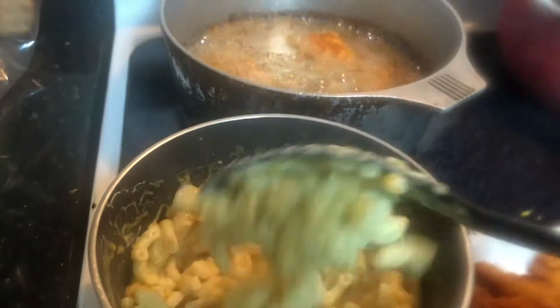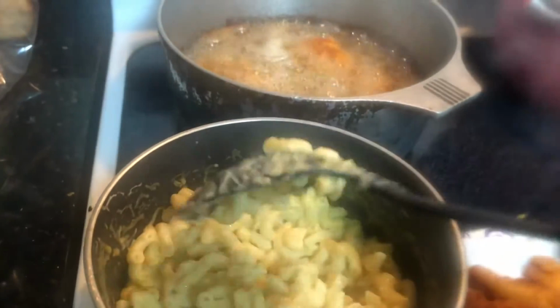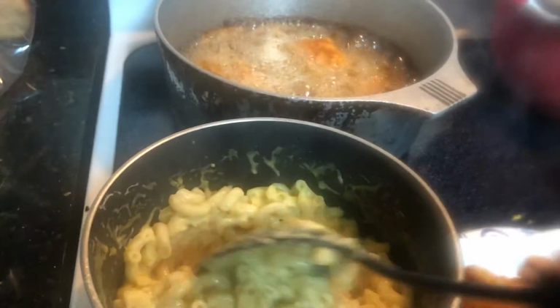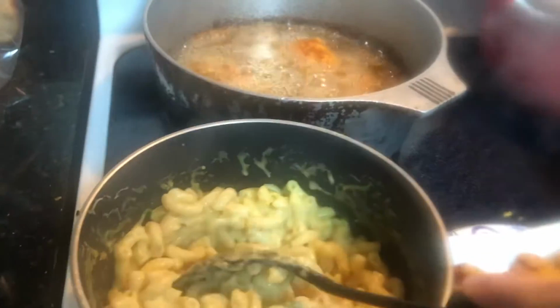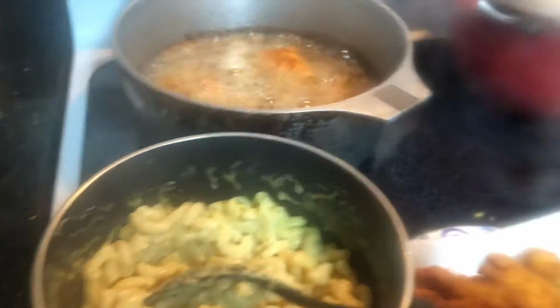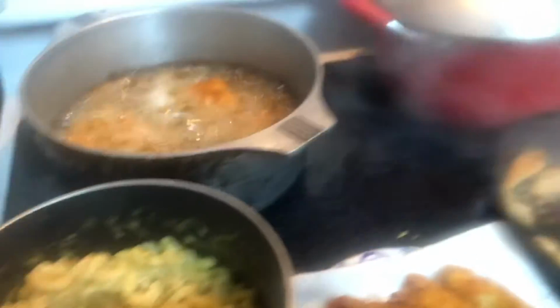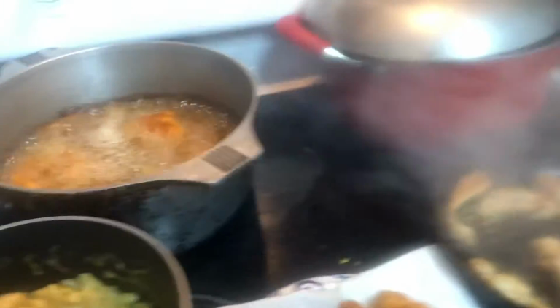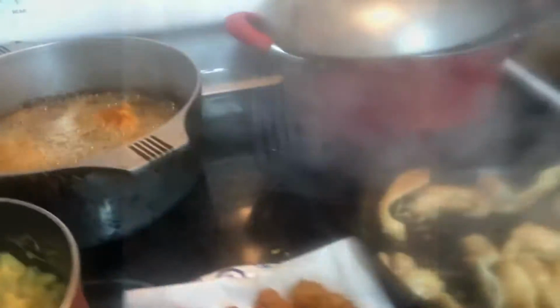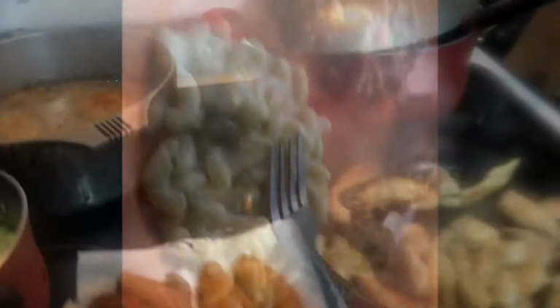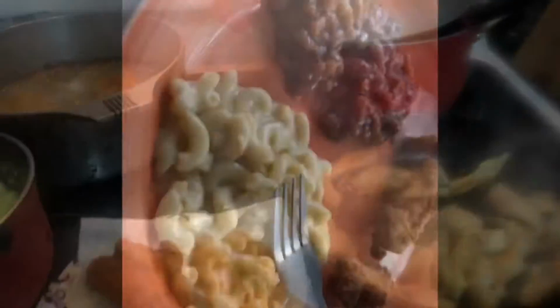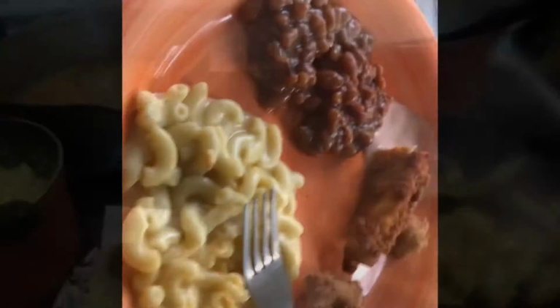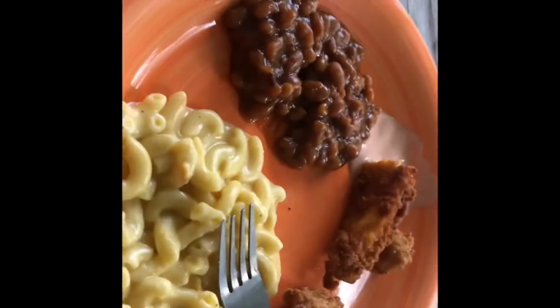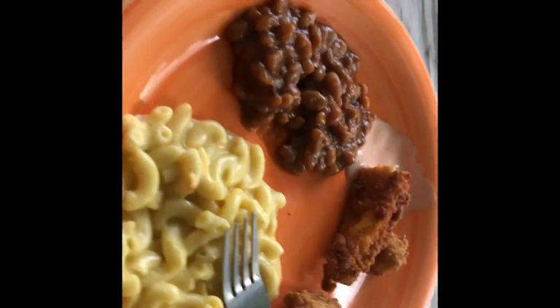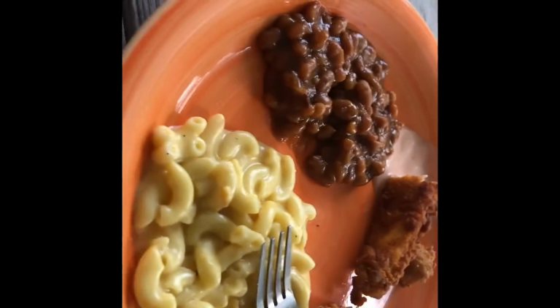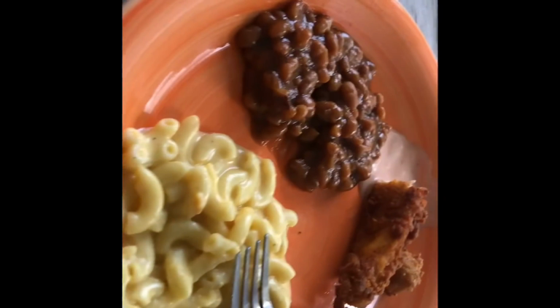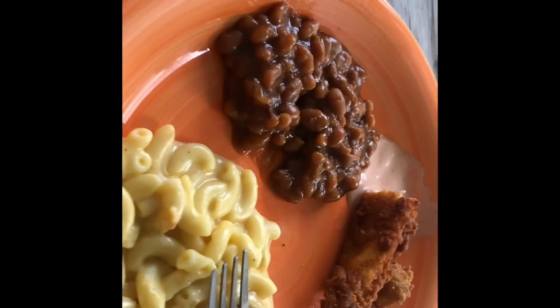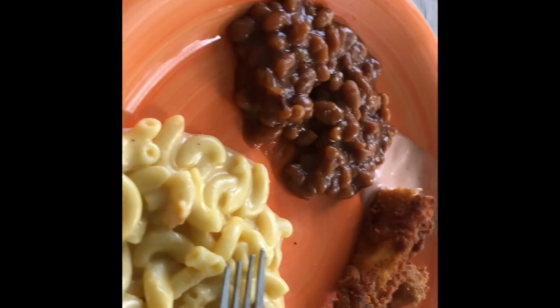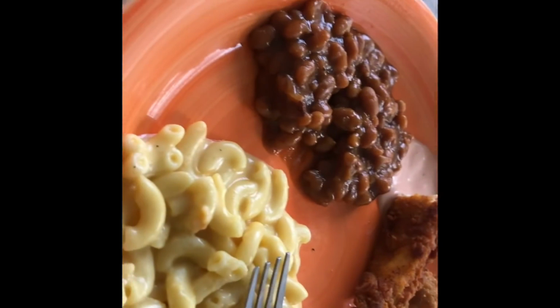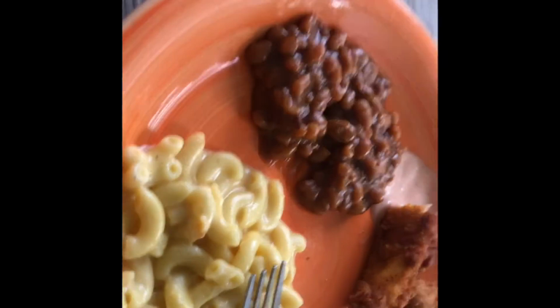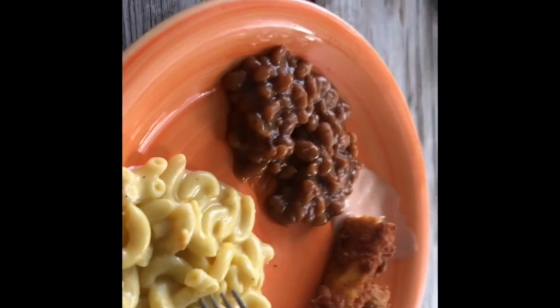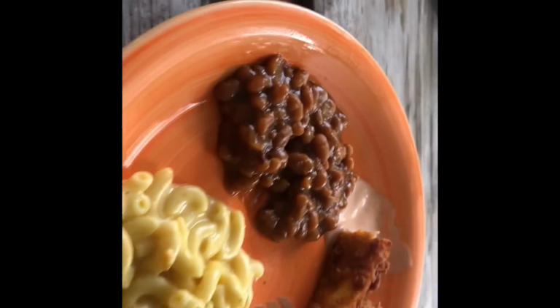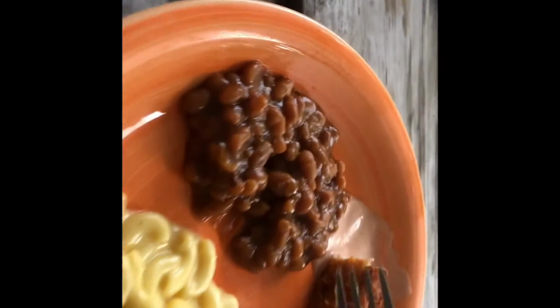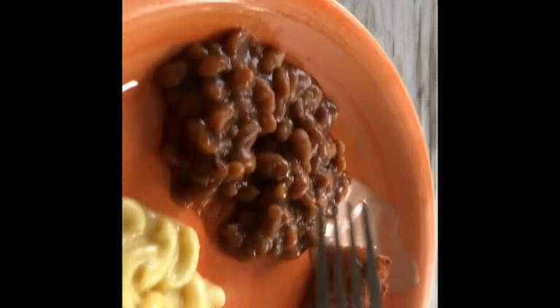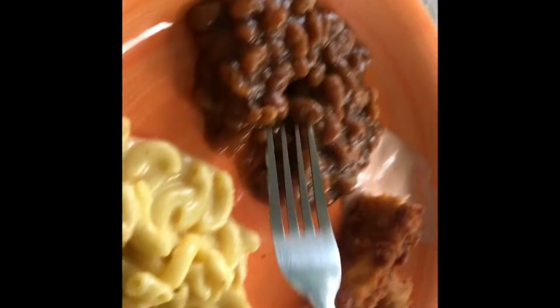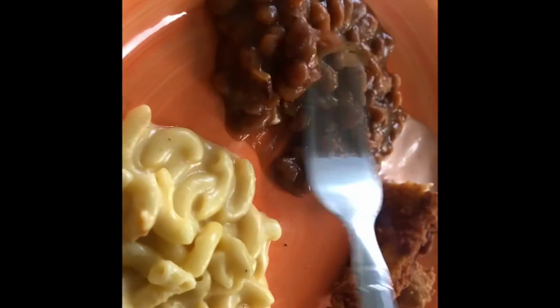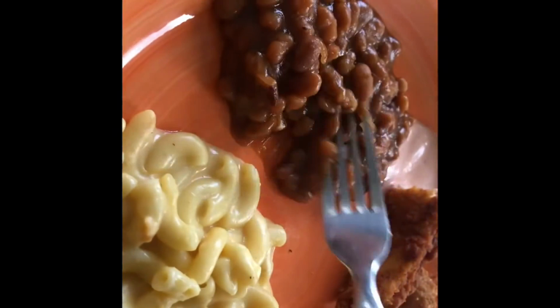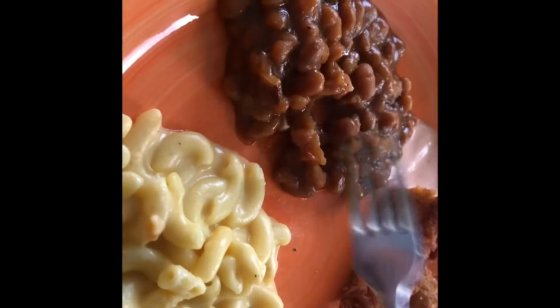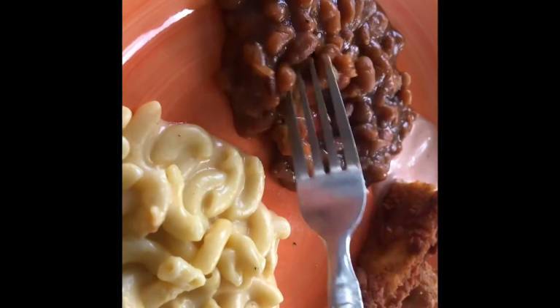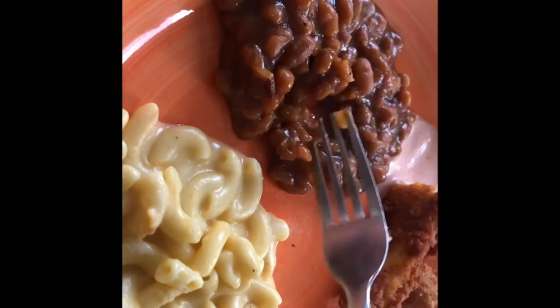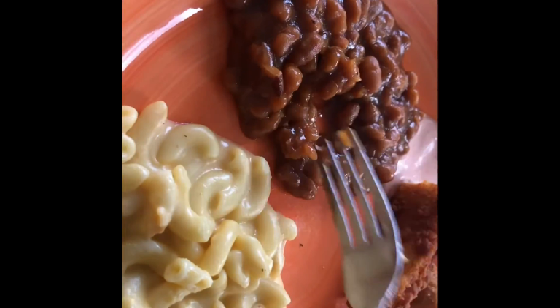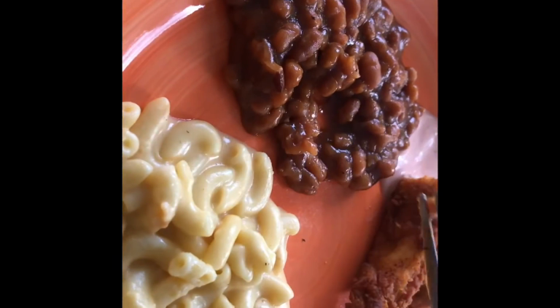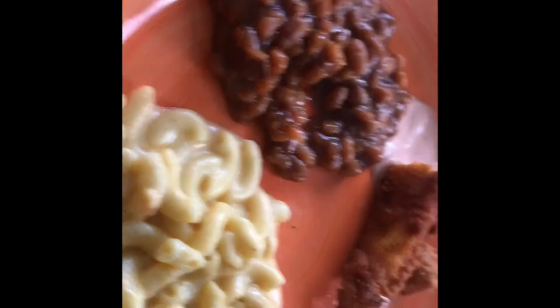I'll pick this plate up shortly. All right y'all, I made some baked beans.